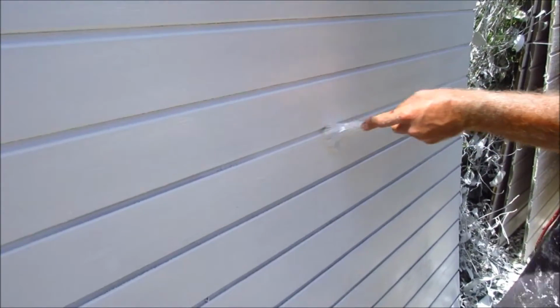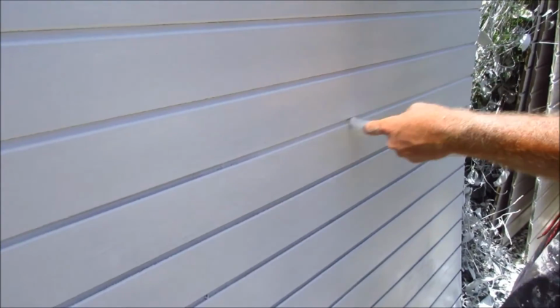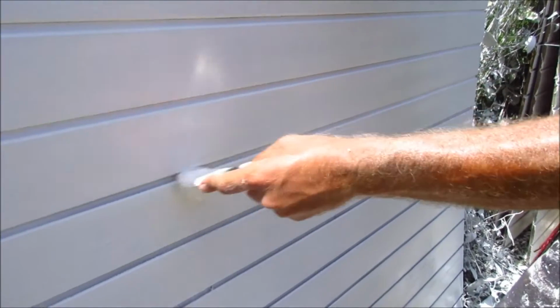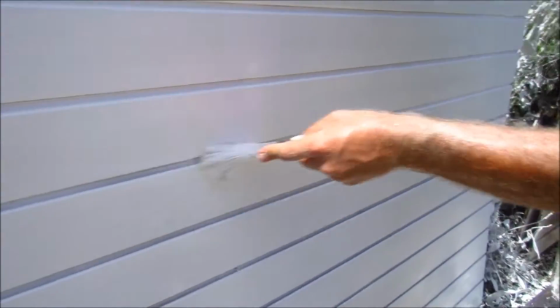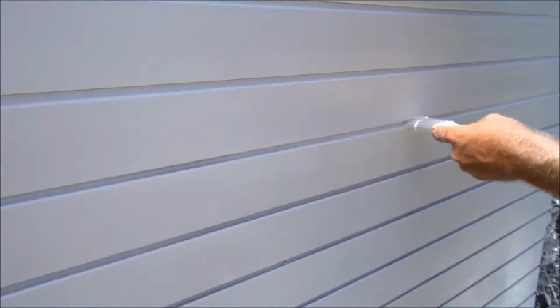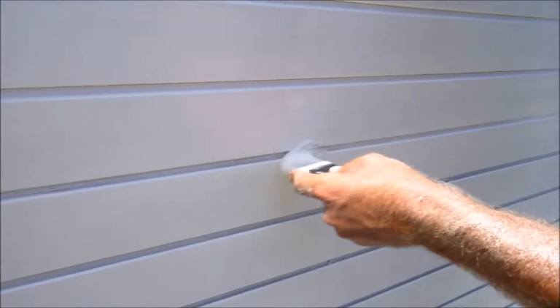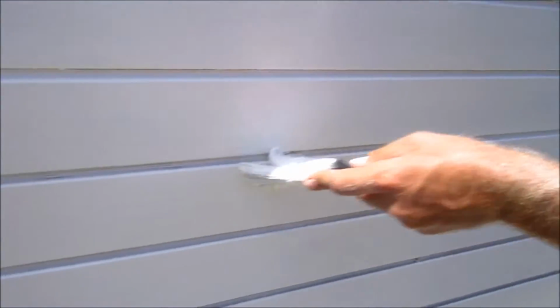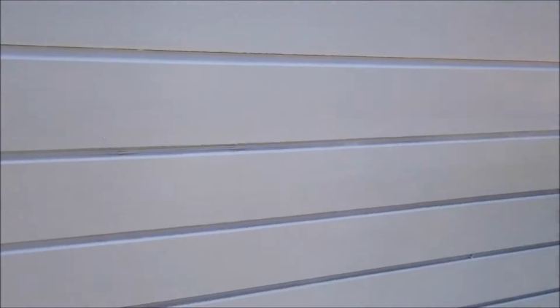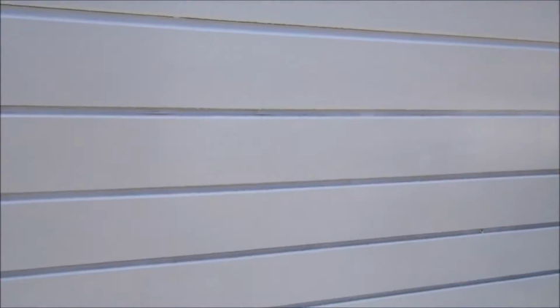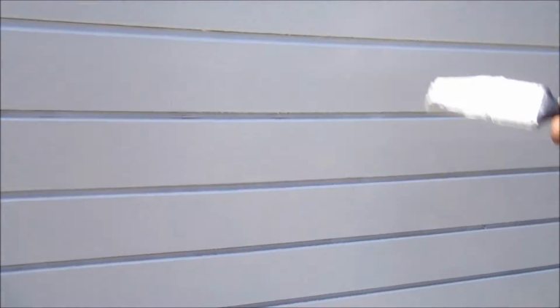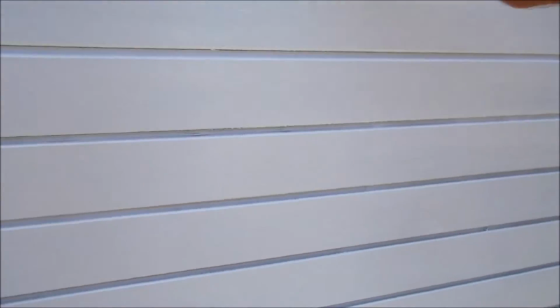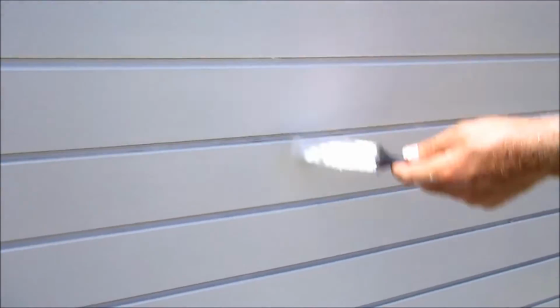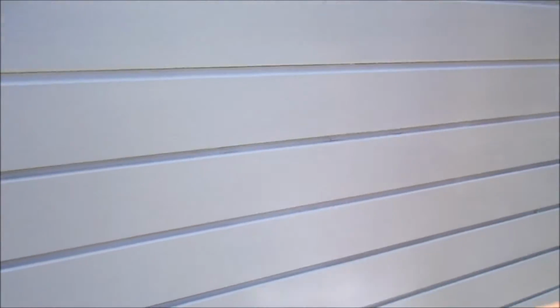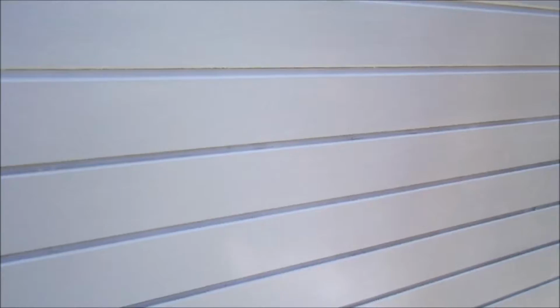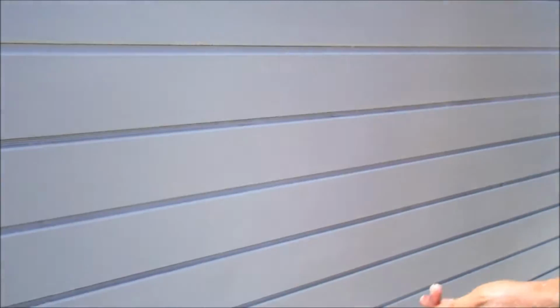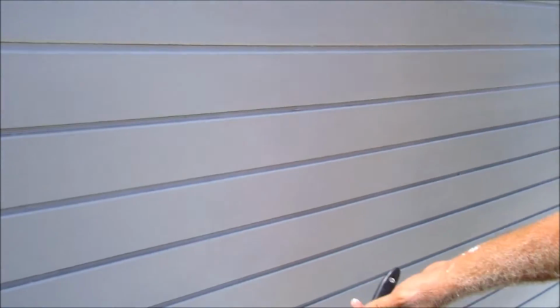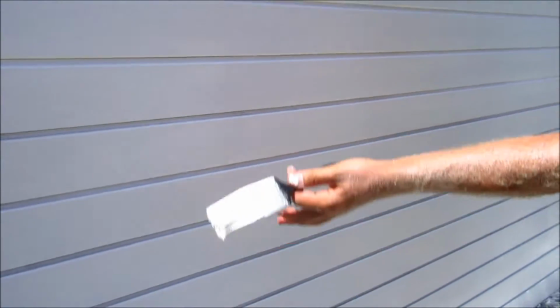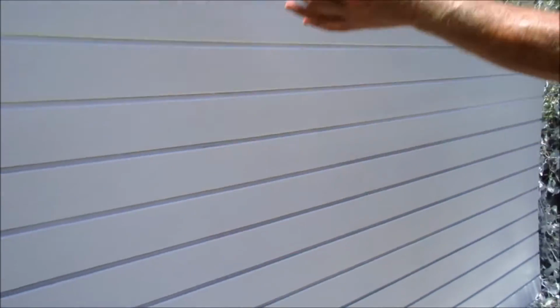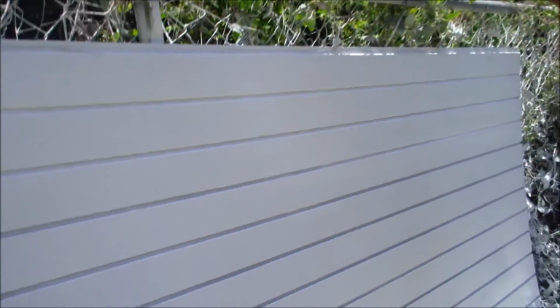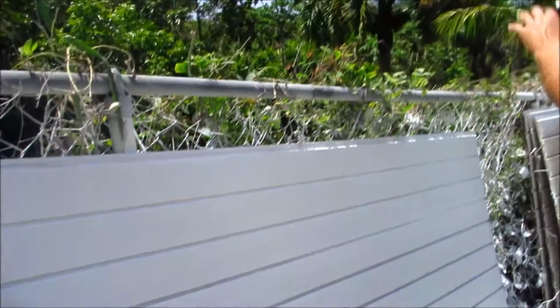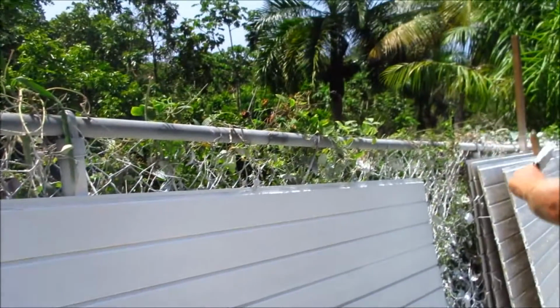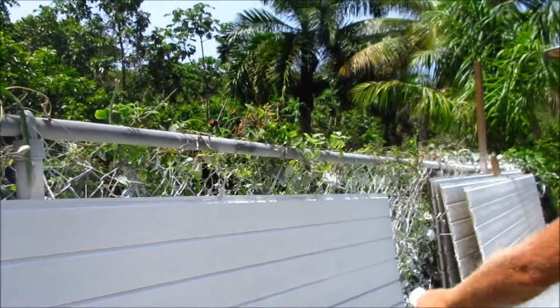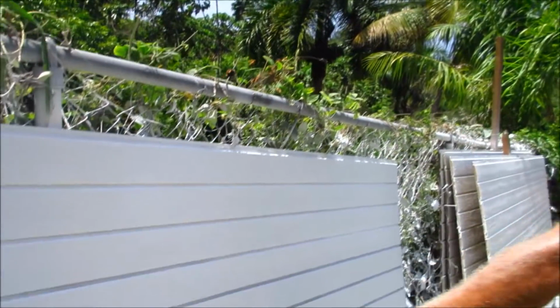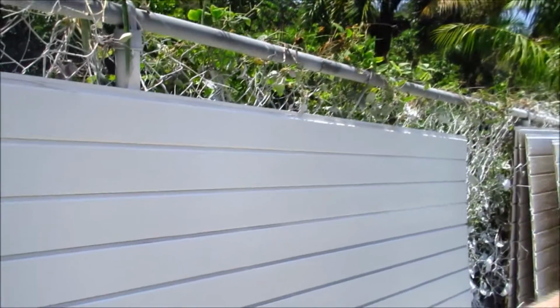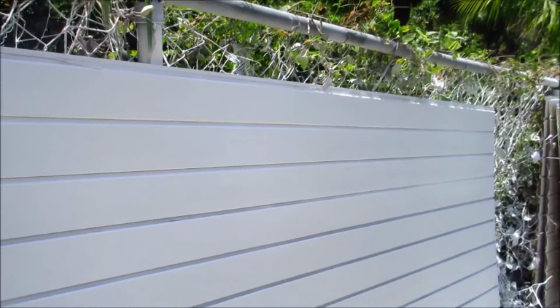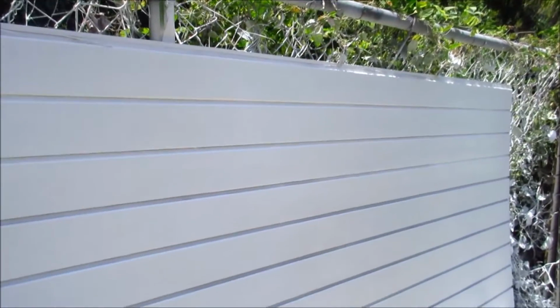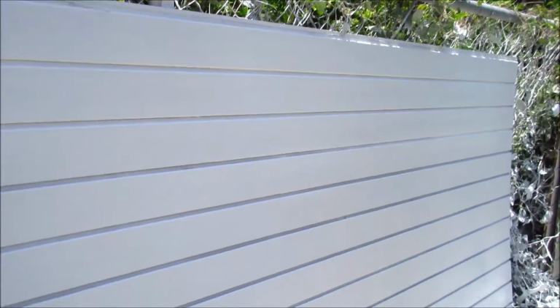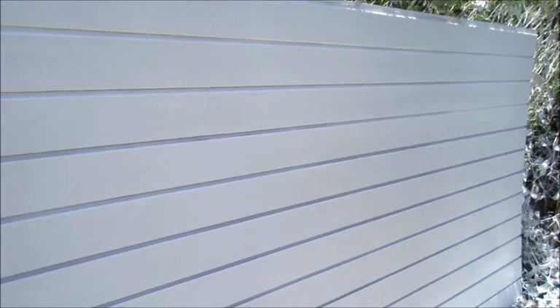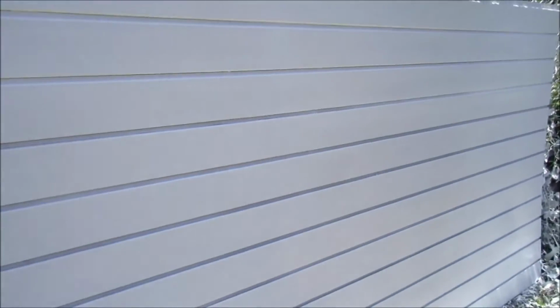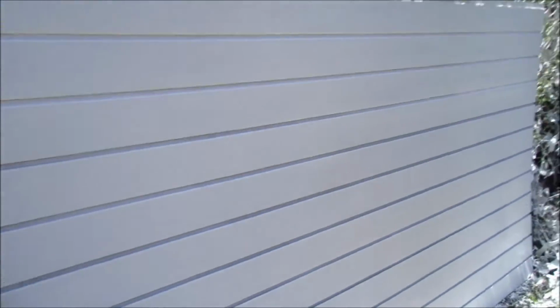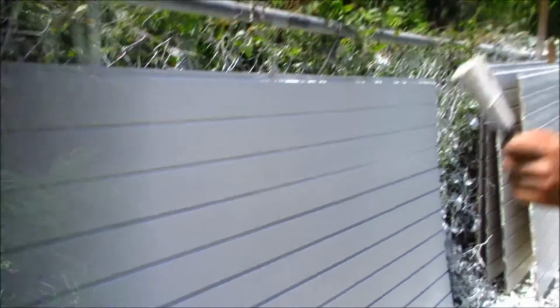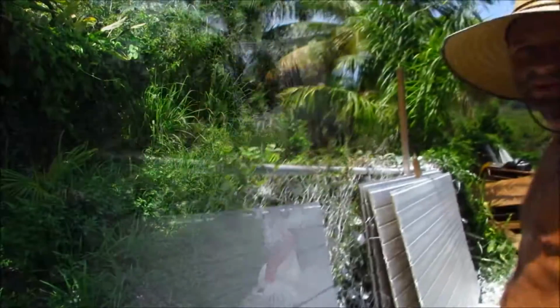The thing about this is you have to do it twice. I do it this way and then I will flip the panel over and hit the grooves on the other side, and you'll see that in a minute.